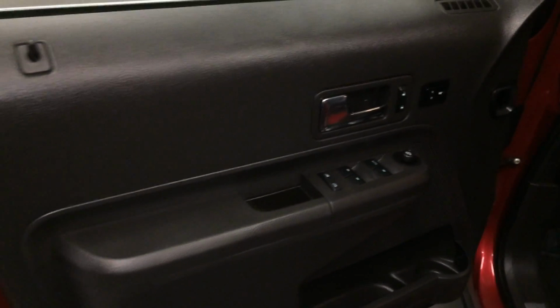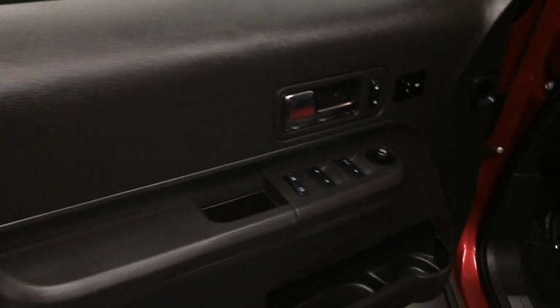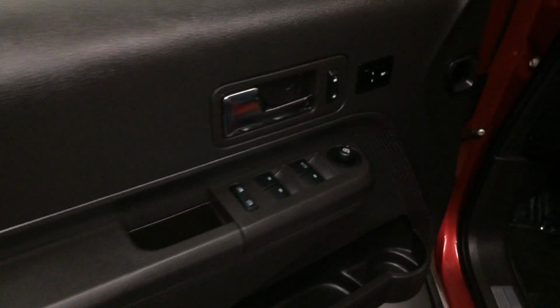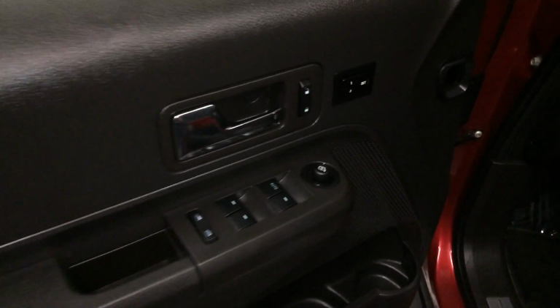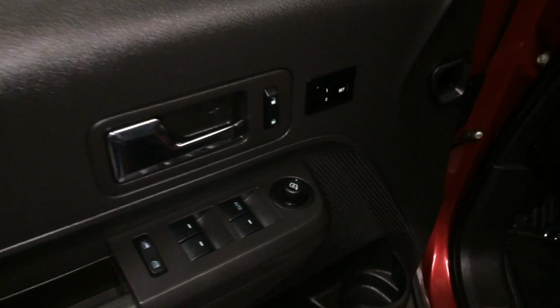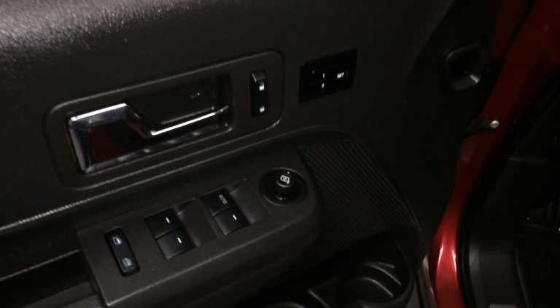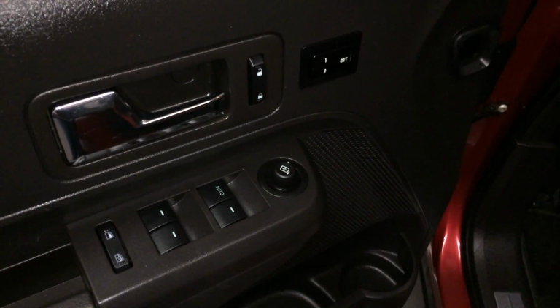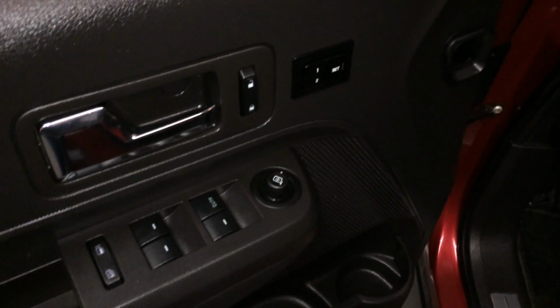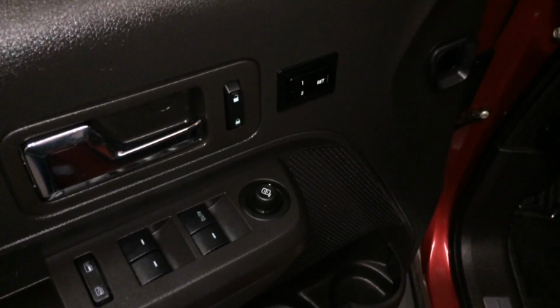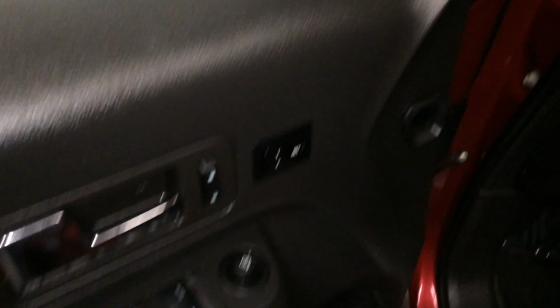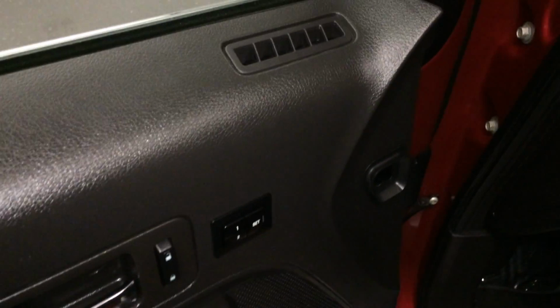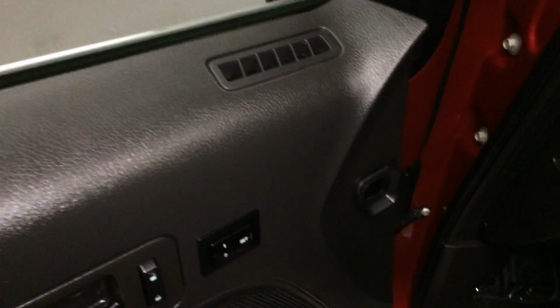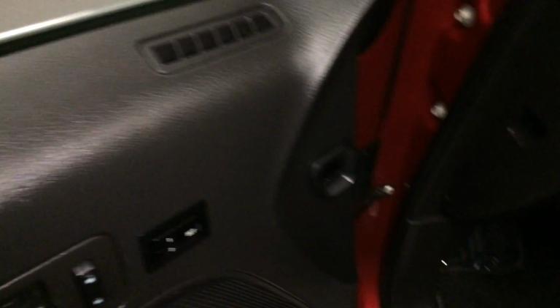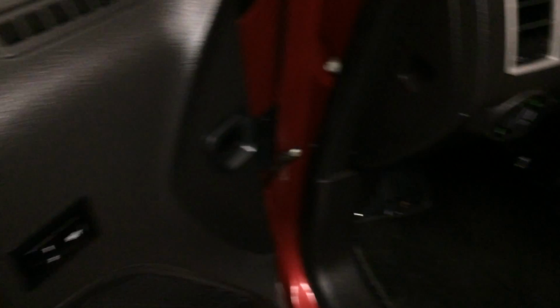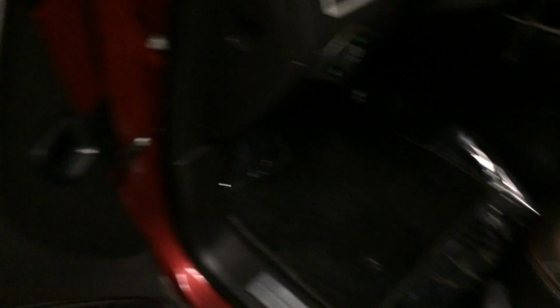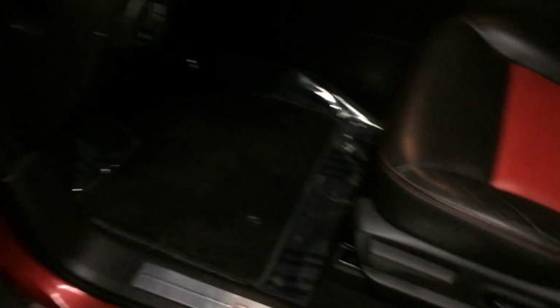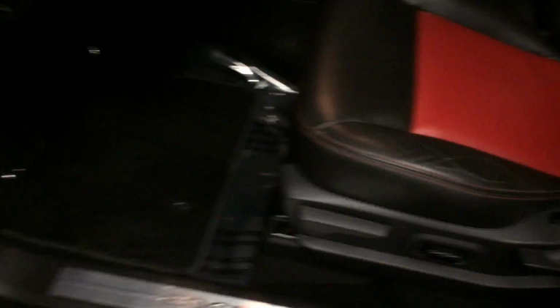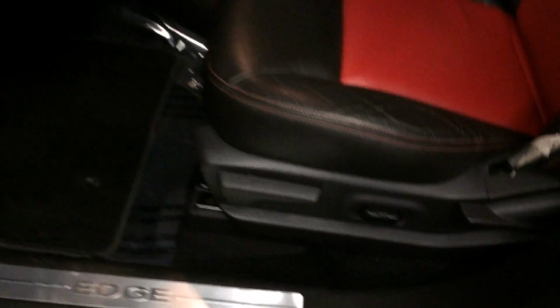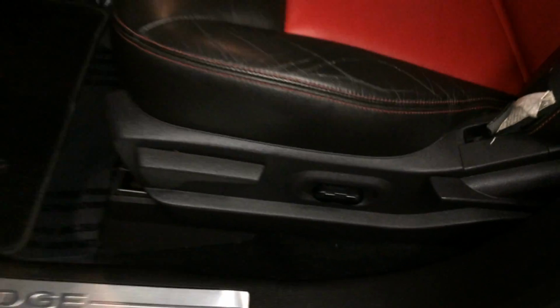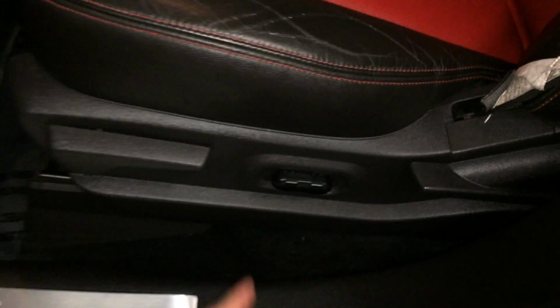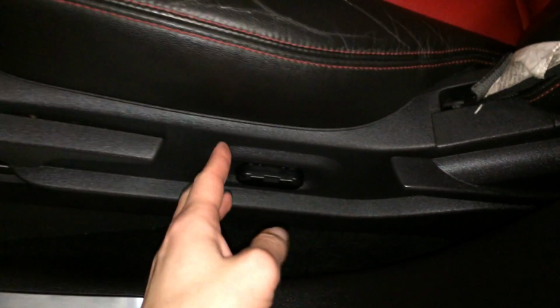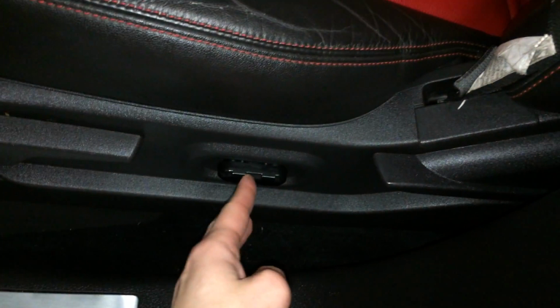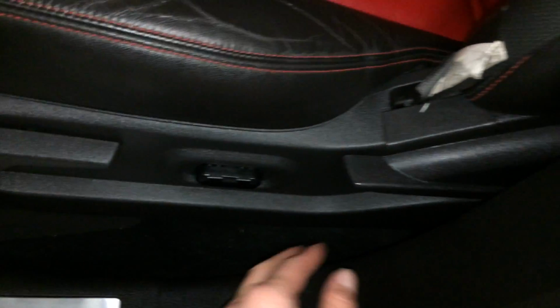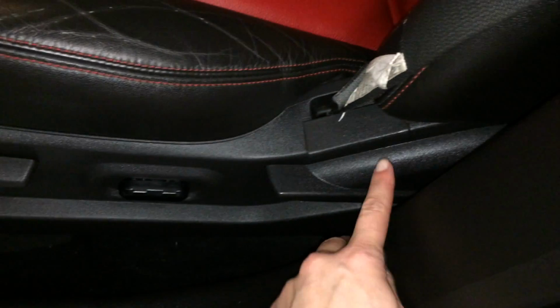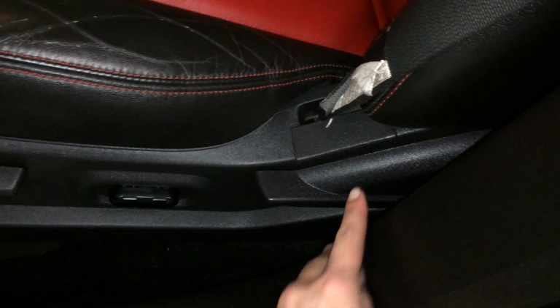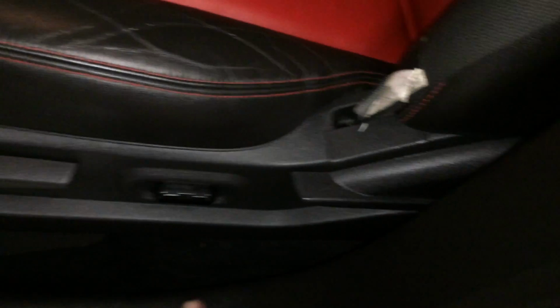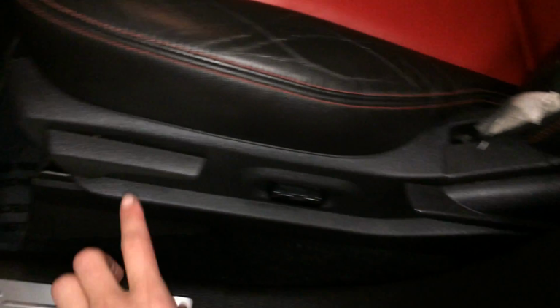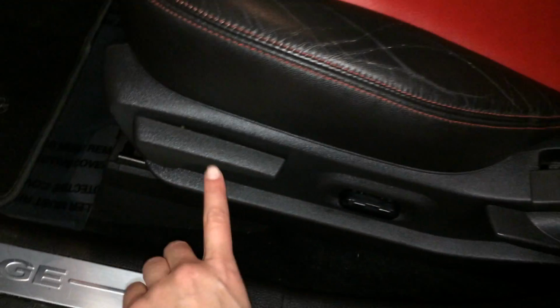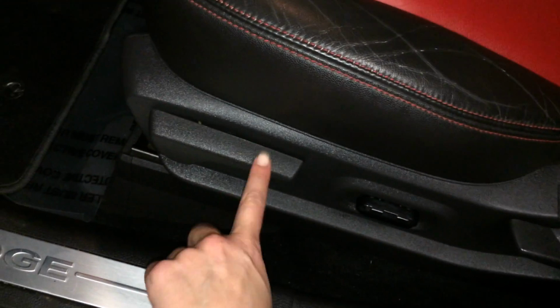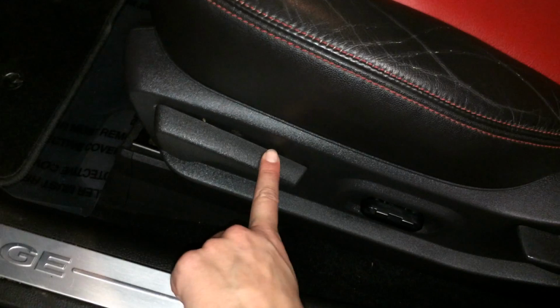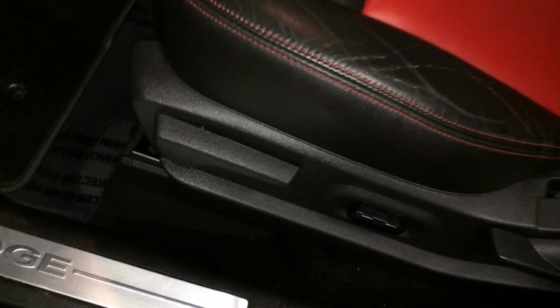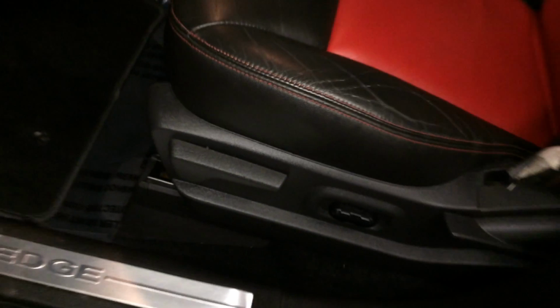Powered windows, locks, and side mirrors. Driver seat memory, side window foggers. Driver and passenger have power back and forth and the recline lever. The driver also has a lever for the lumbar support.